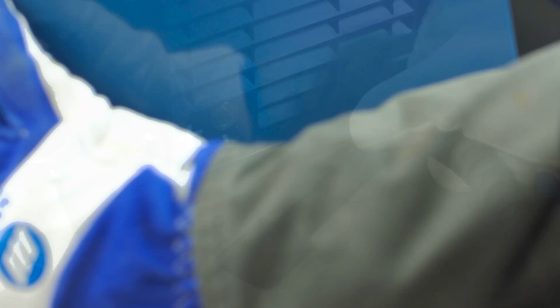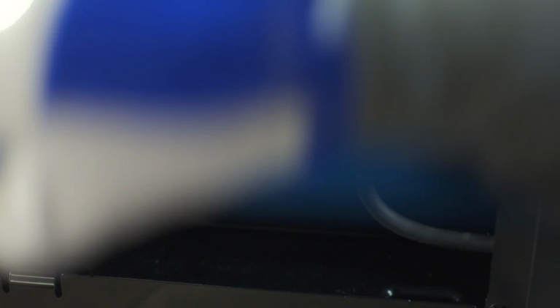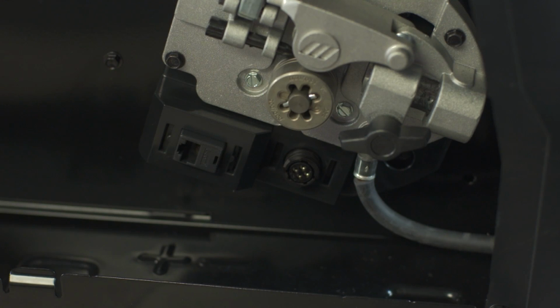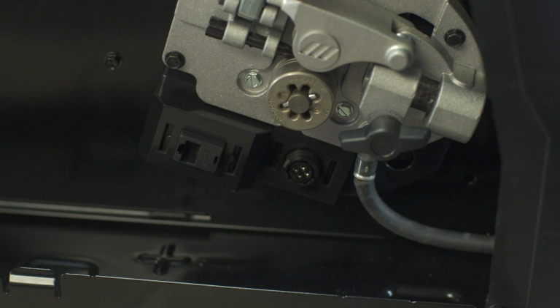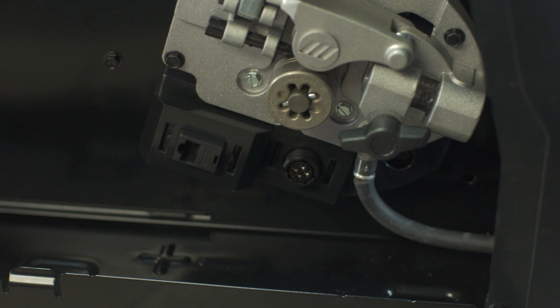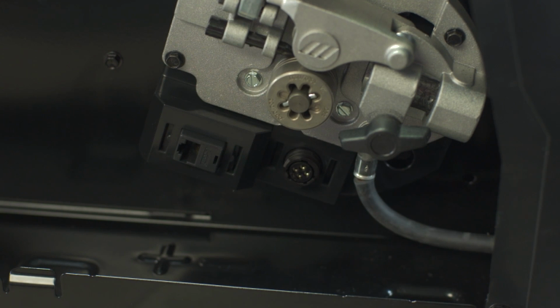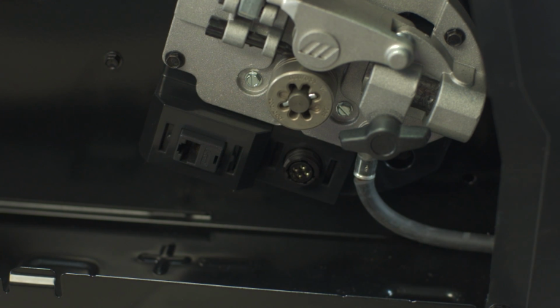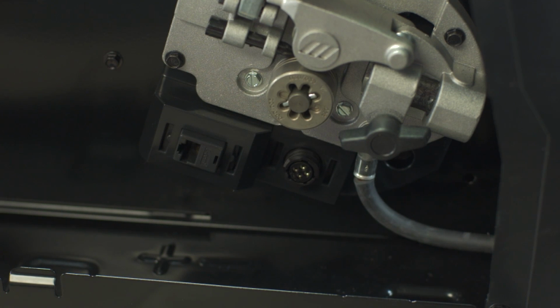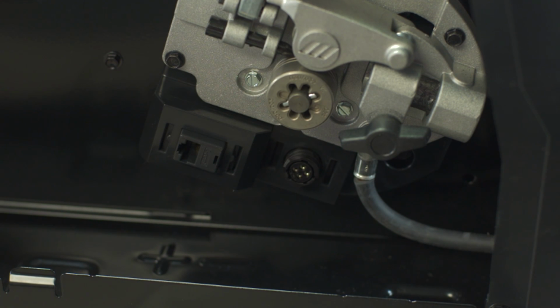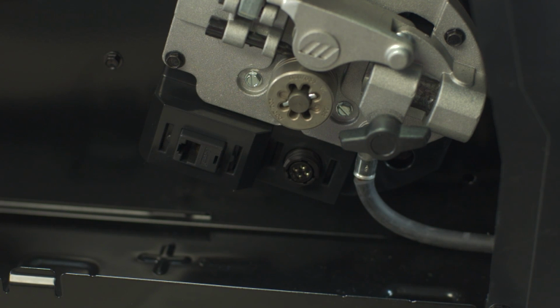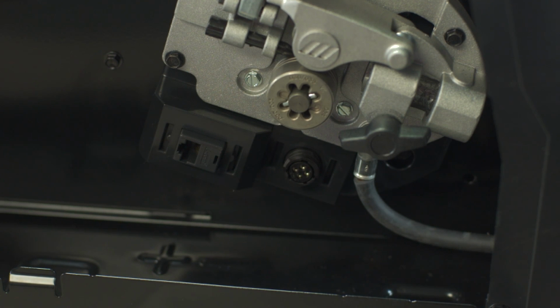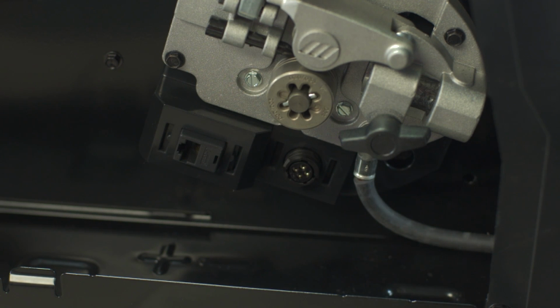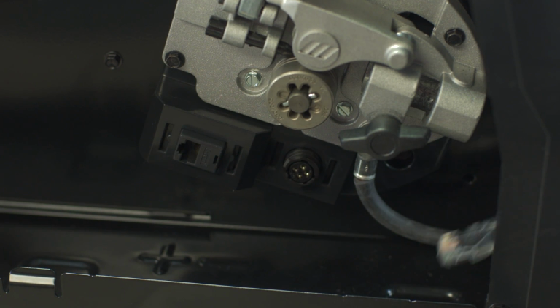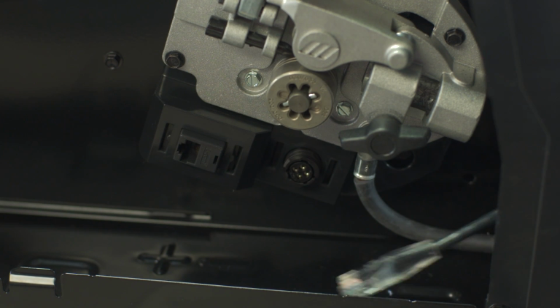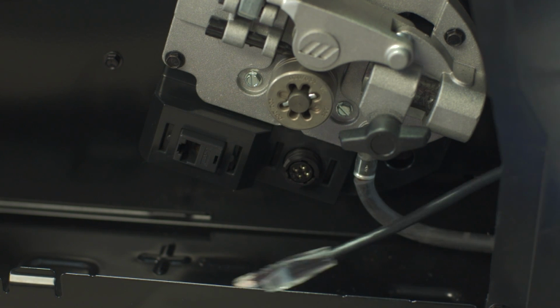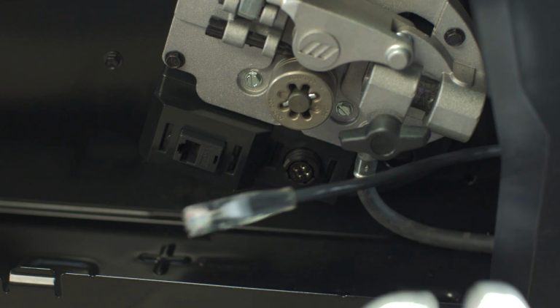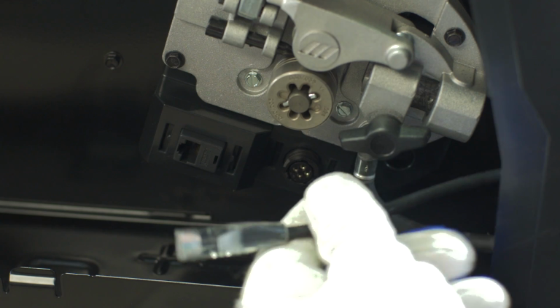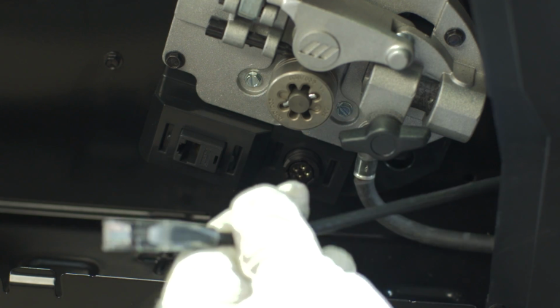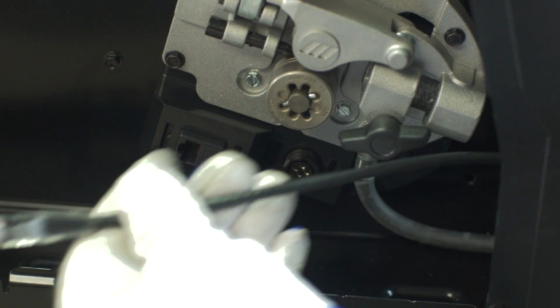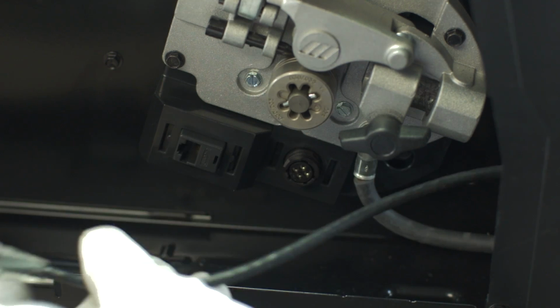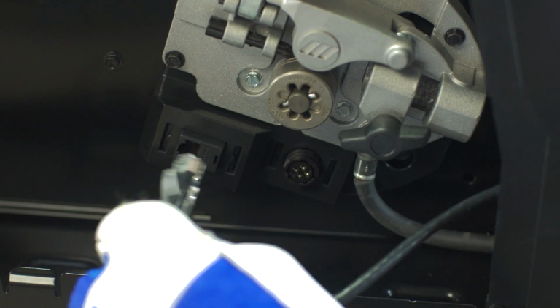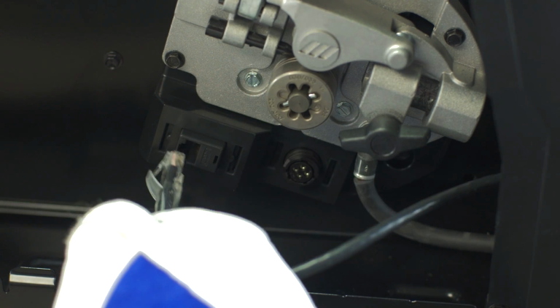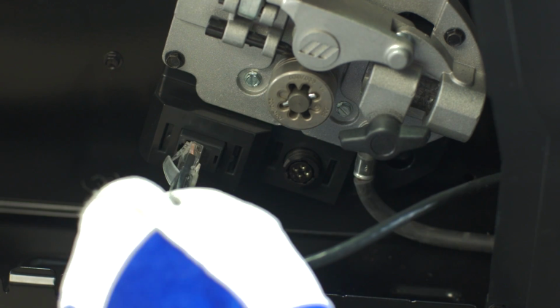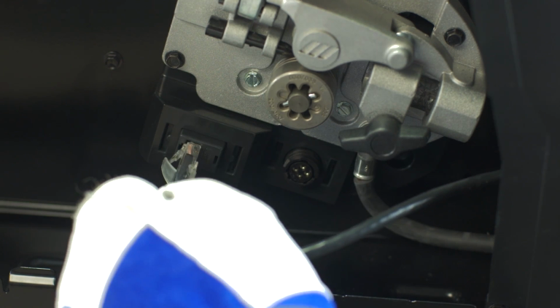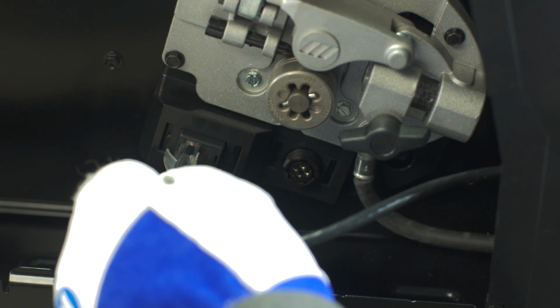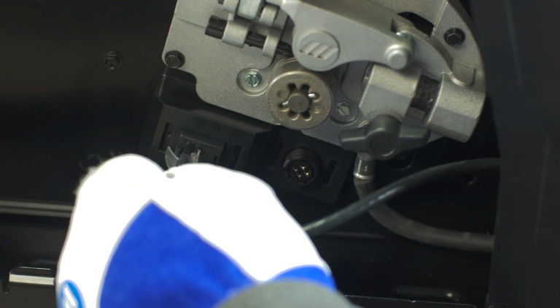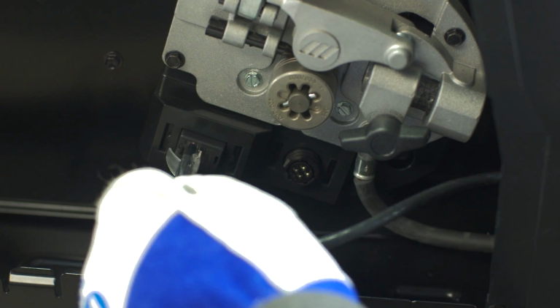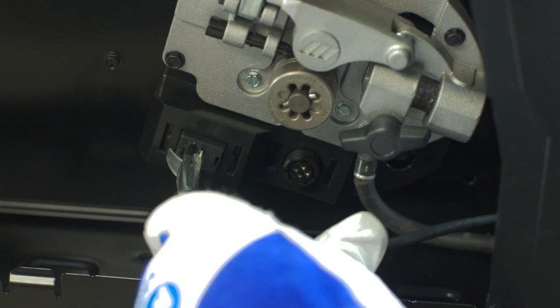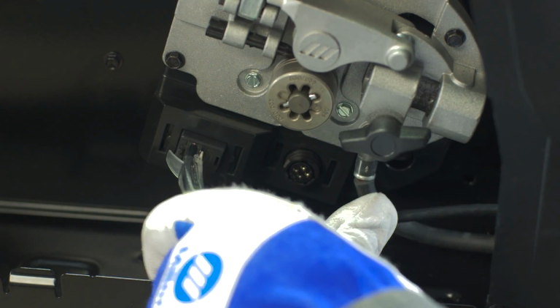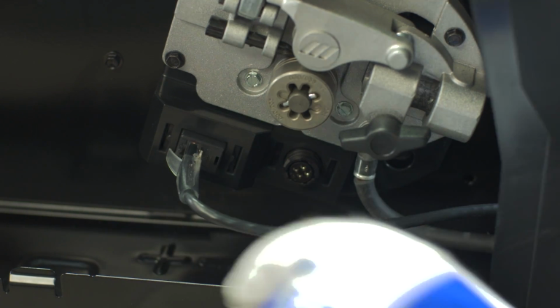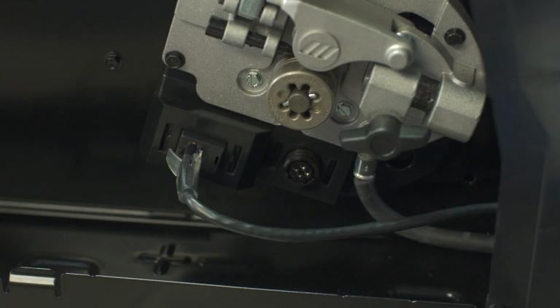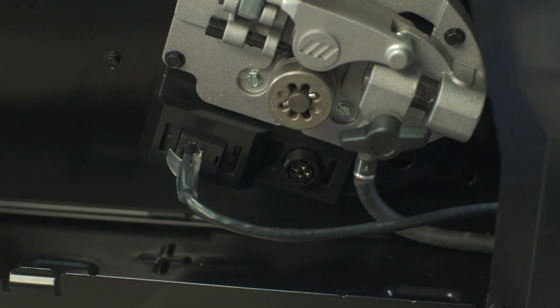Open the door. If you're using the foot pedal included with the TIG kit, connect the foot pedal into the RJ45 receptacle. Close and secure the door.